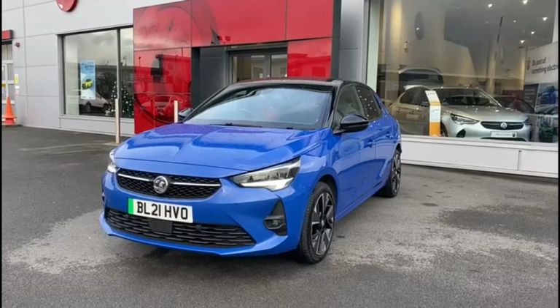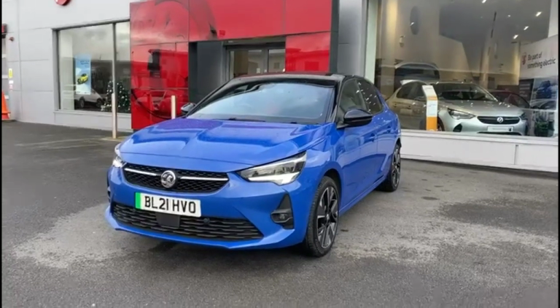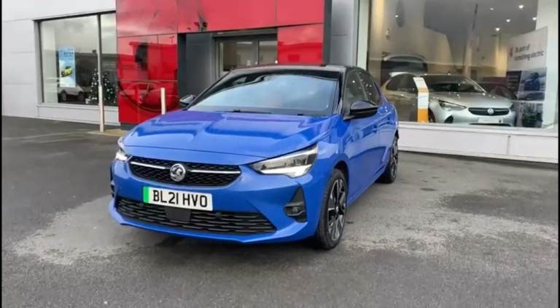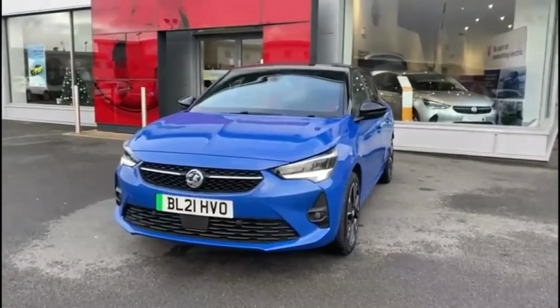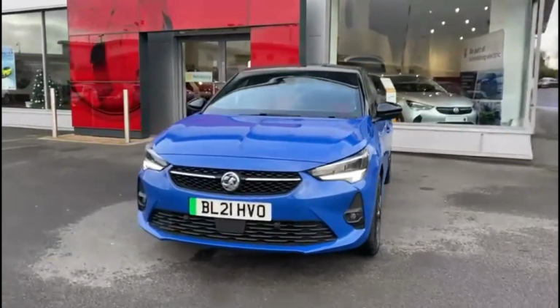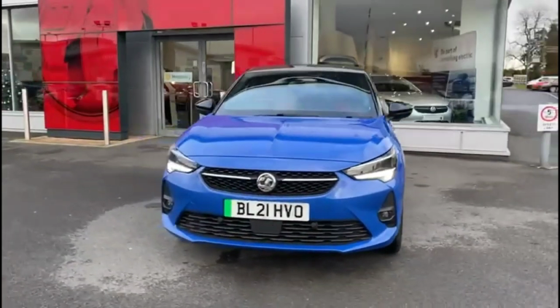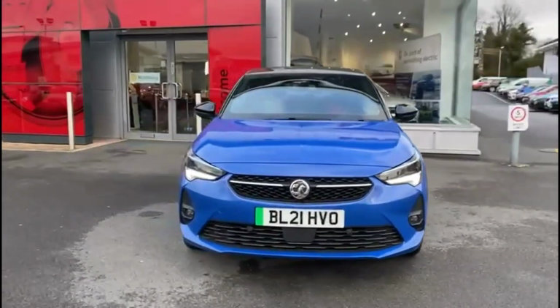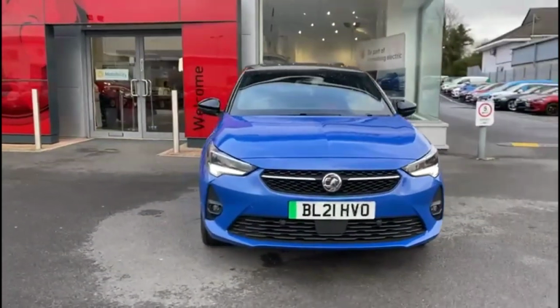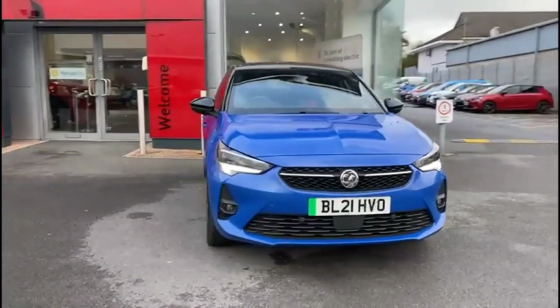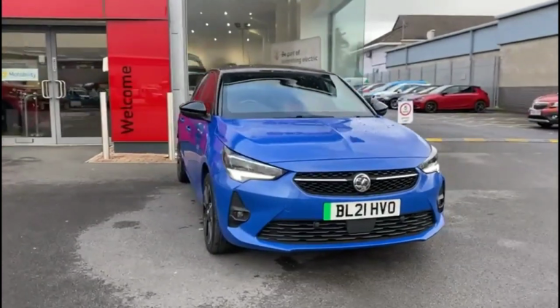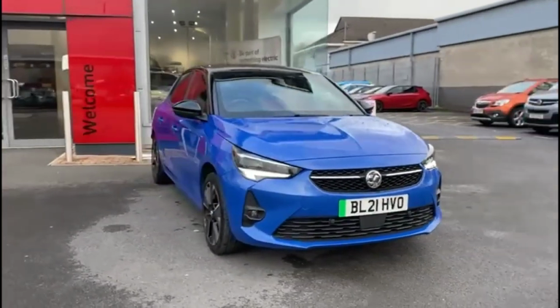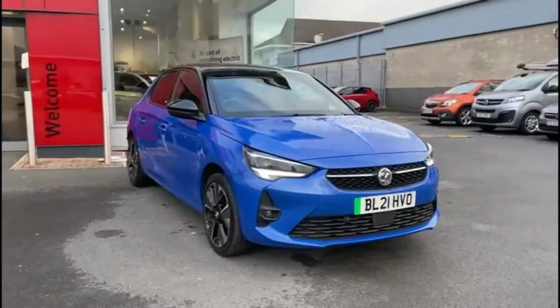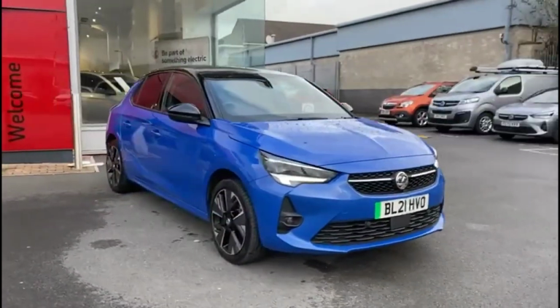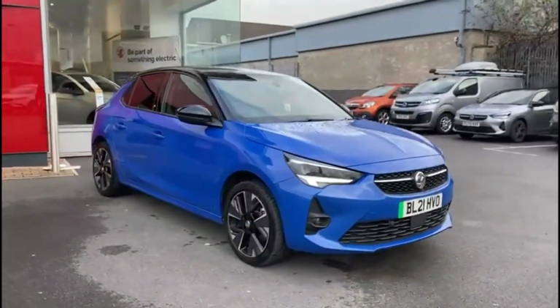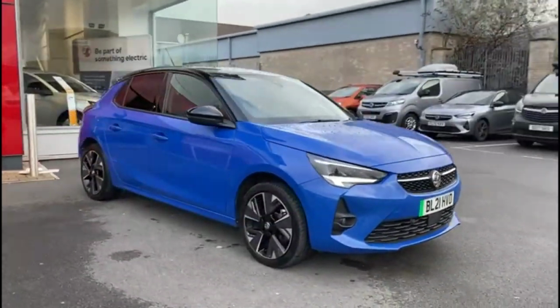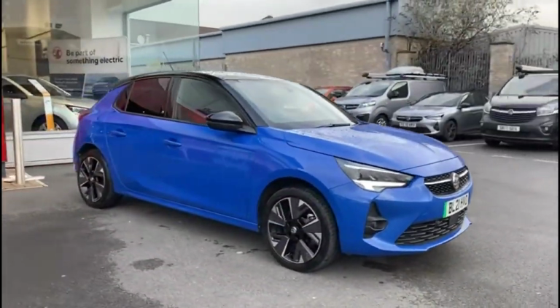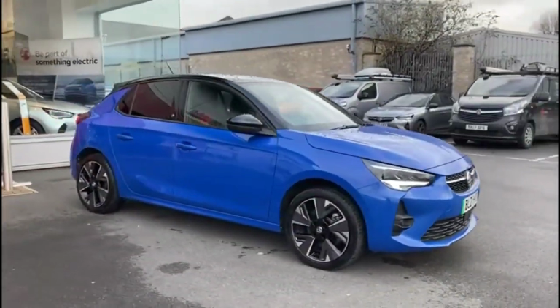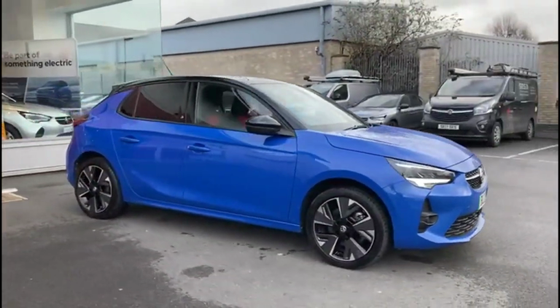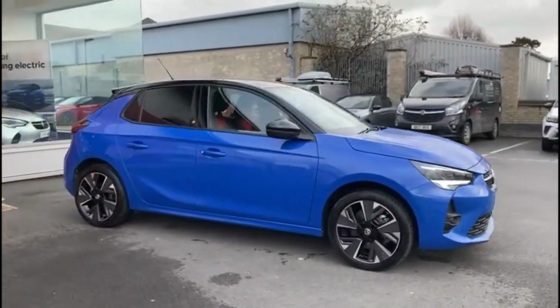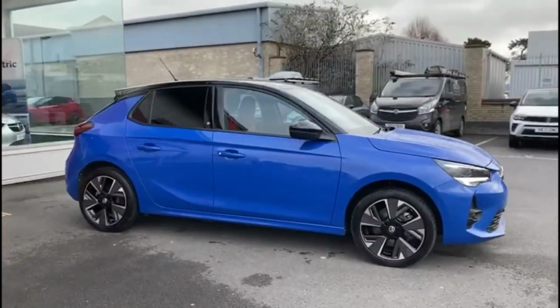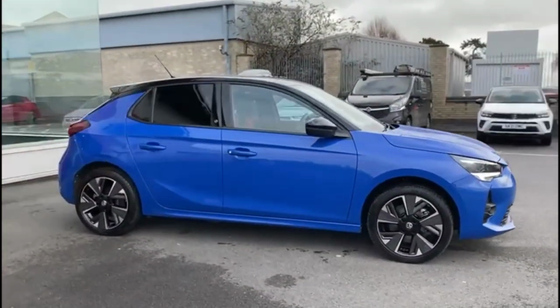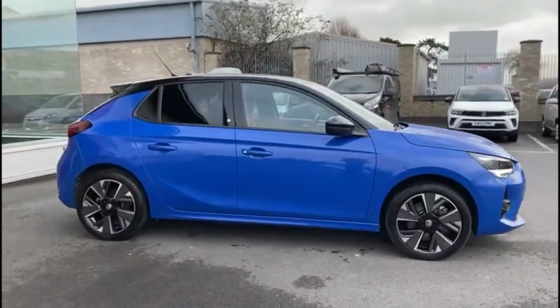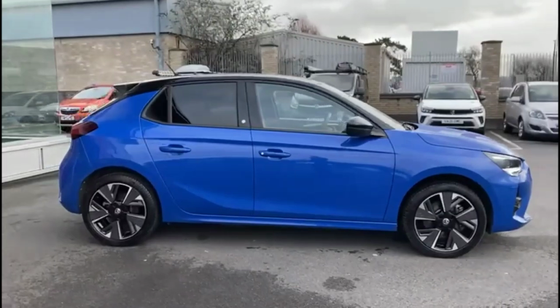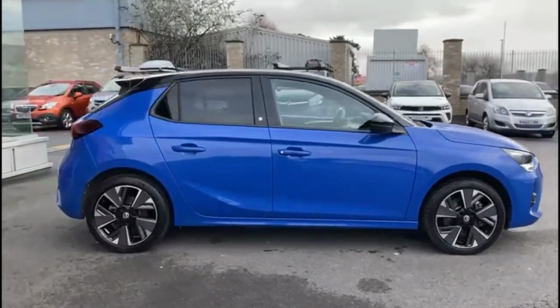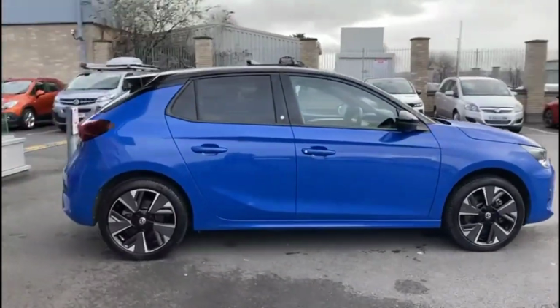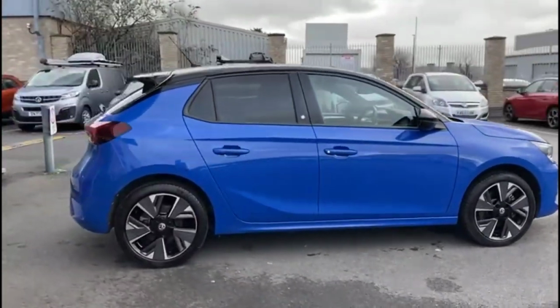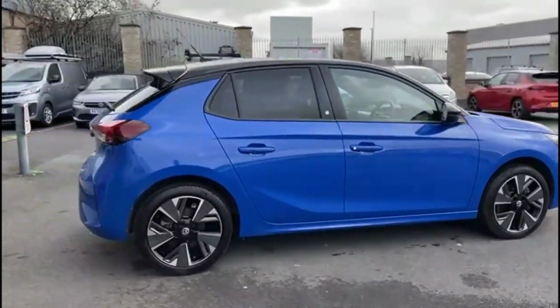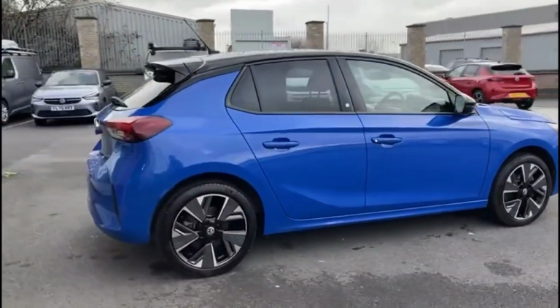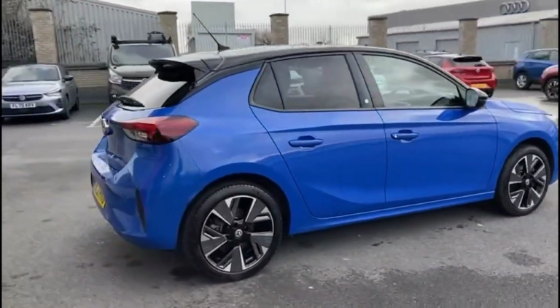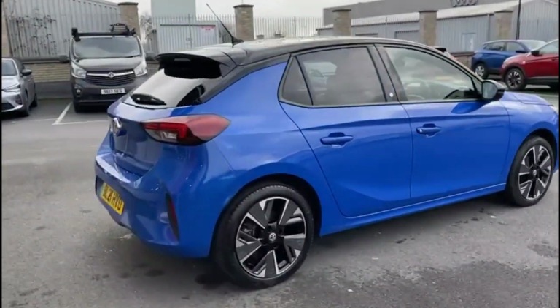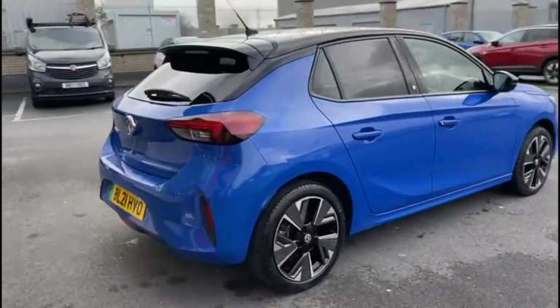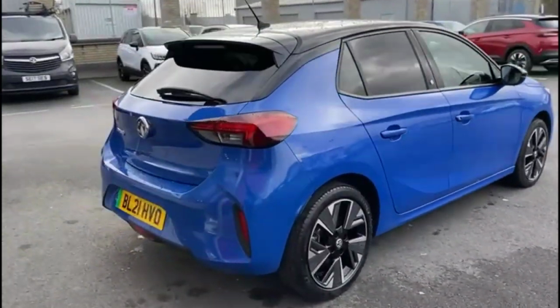Hello and welcome to Baylis Vauxhall. Today we're viewing a Vauxhall Corsa E SRI Nav Premium. This vehicle has covered 21,425 miles and is finished in blue. It also comes with a Baylis warranty, which can be extended to about 36 months.